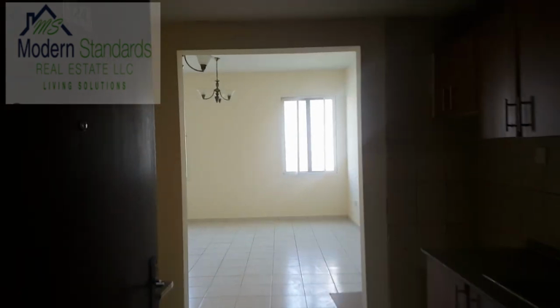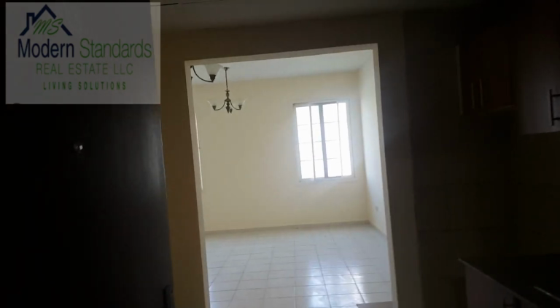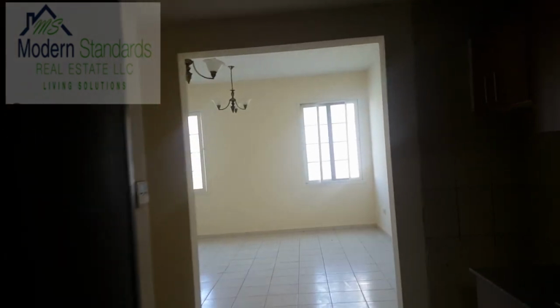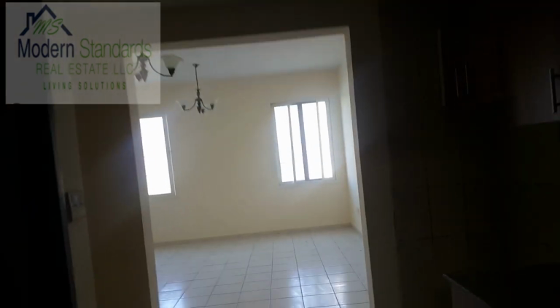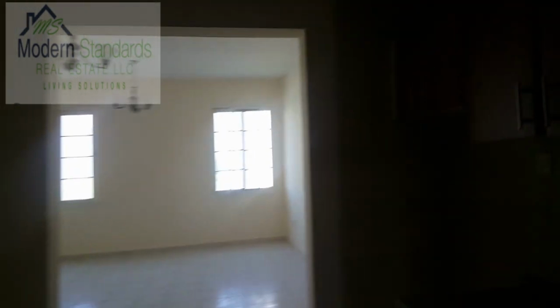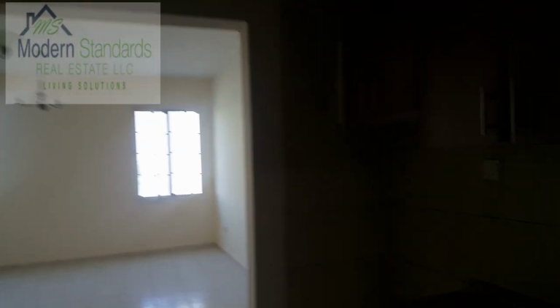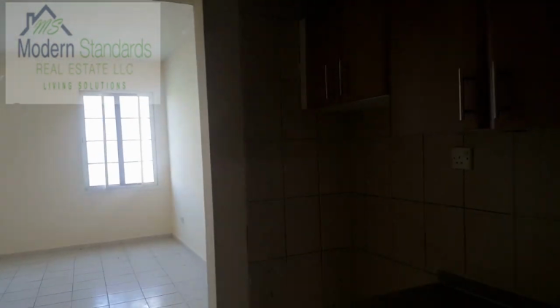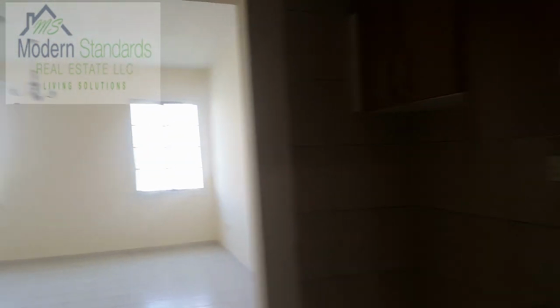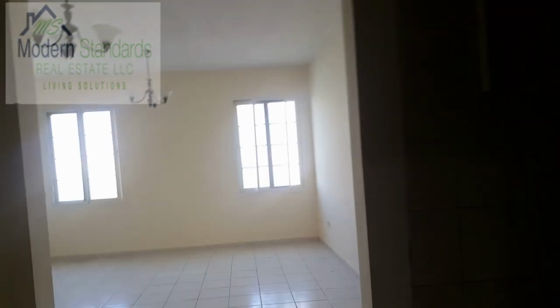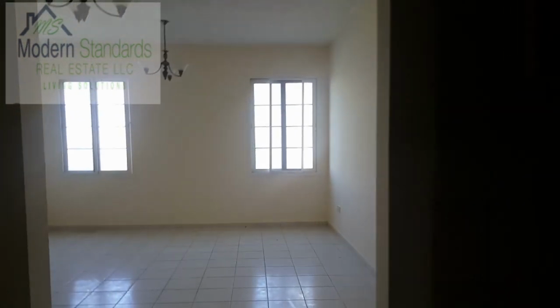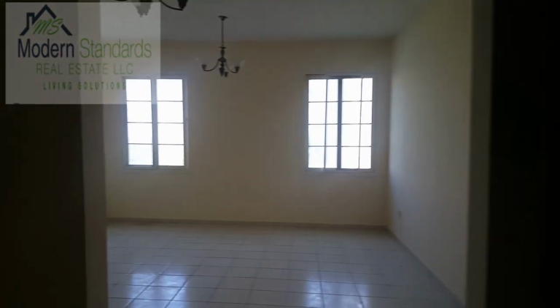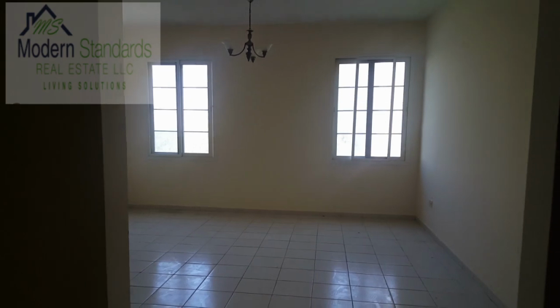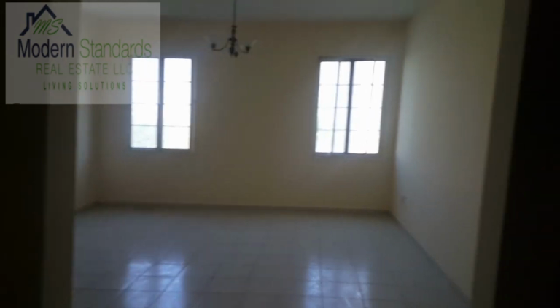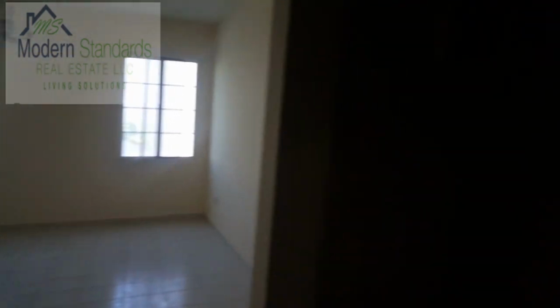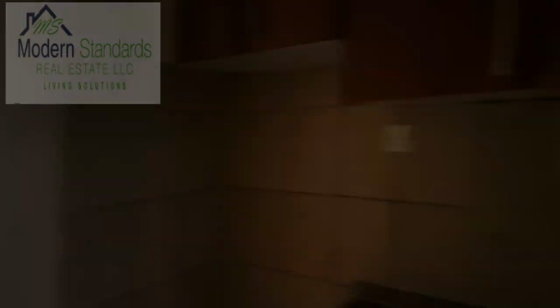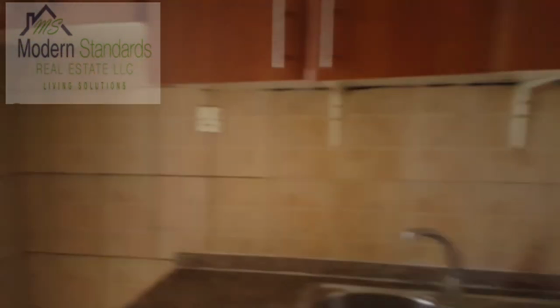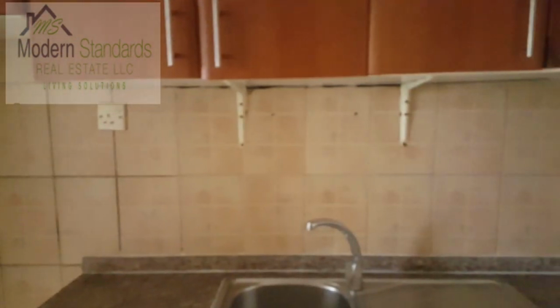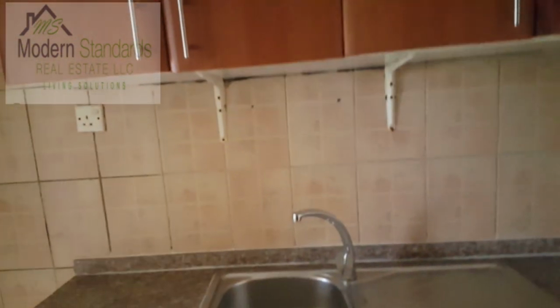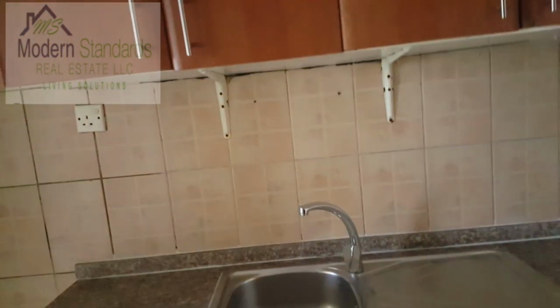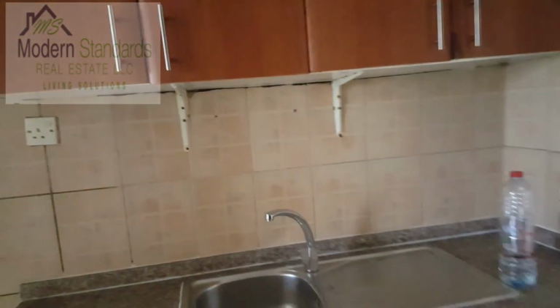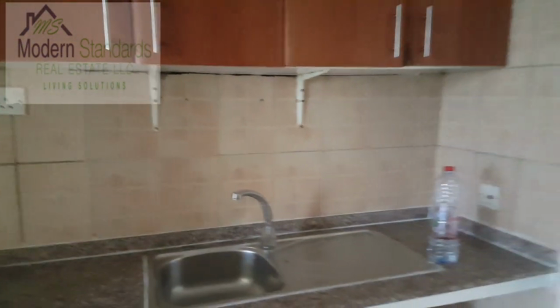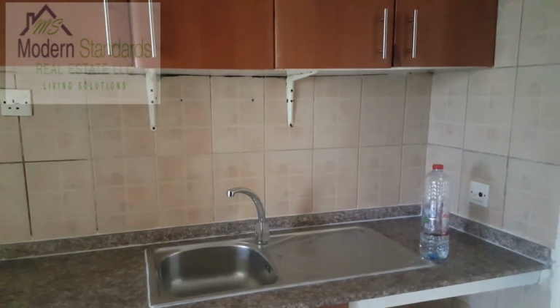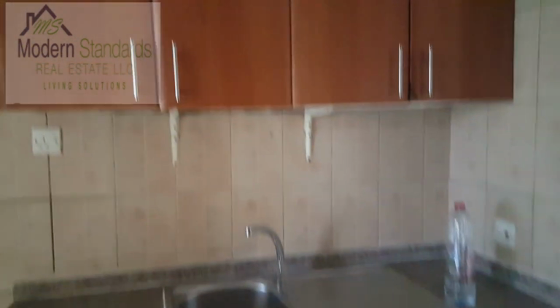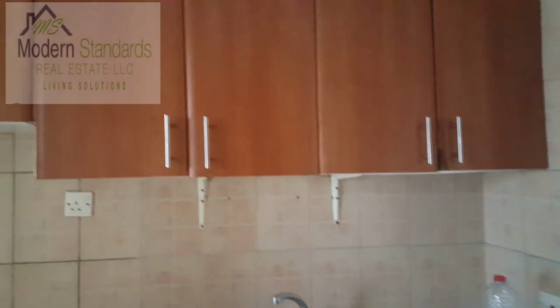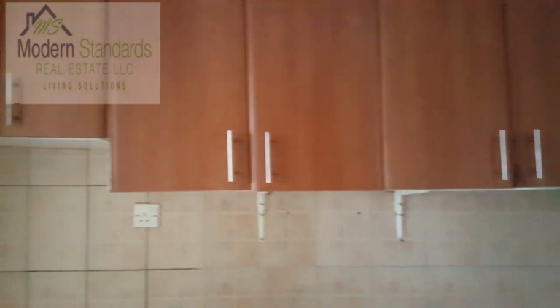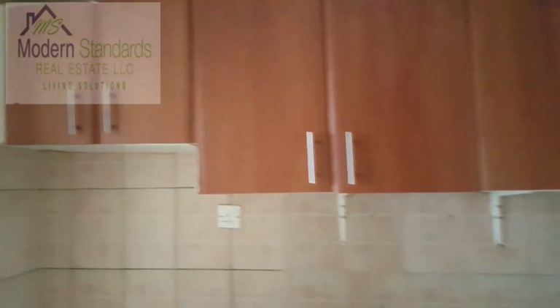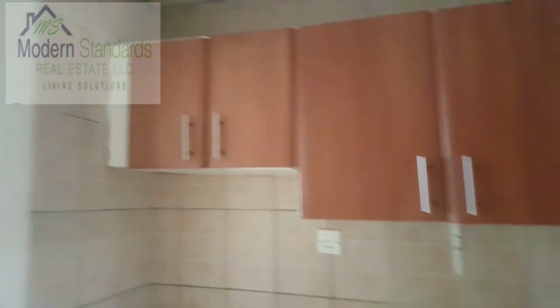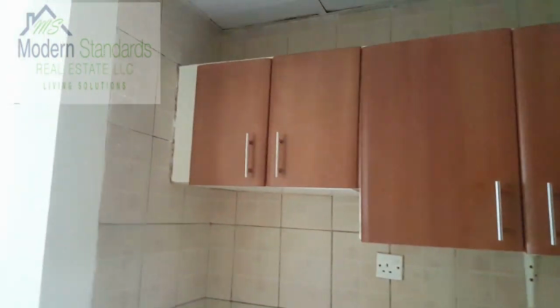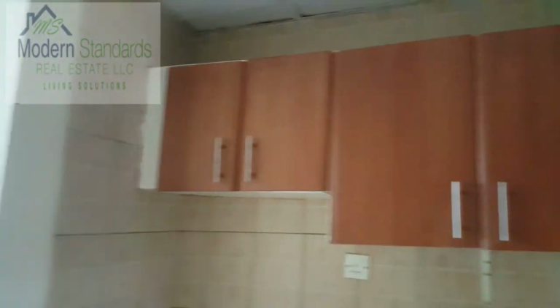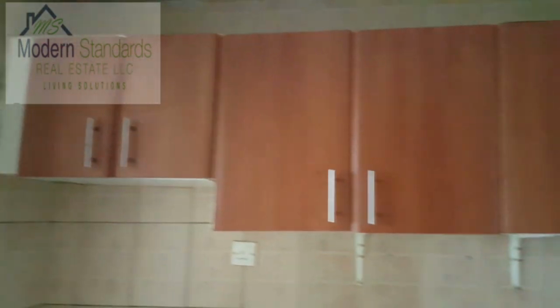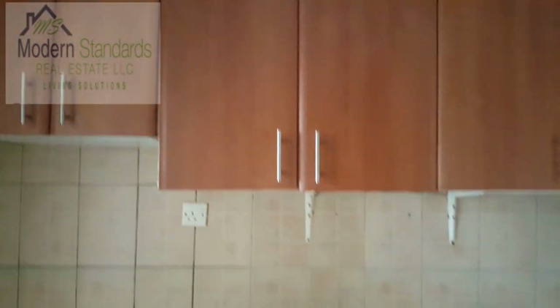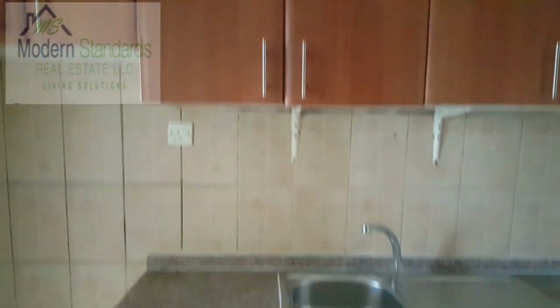We've arrived at the studio apartment in the France Cluster of International City, Dubai. Here is your kitchen area. This is a studio.